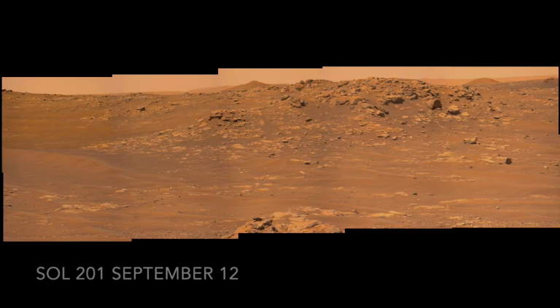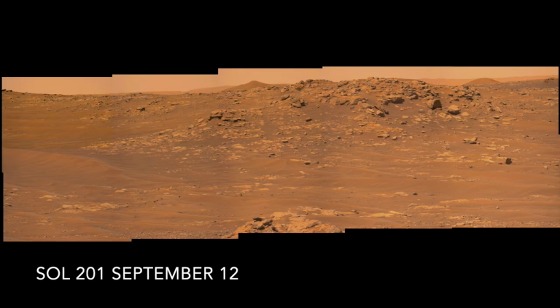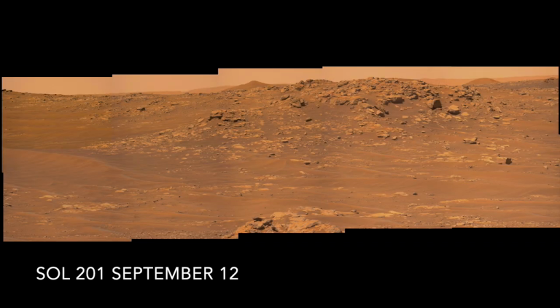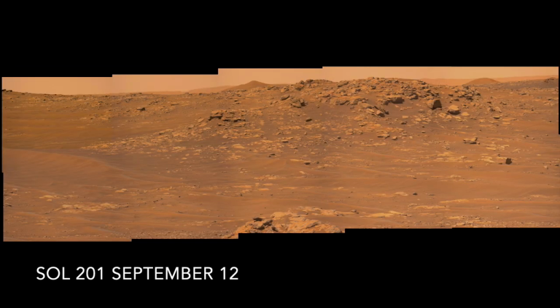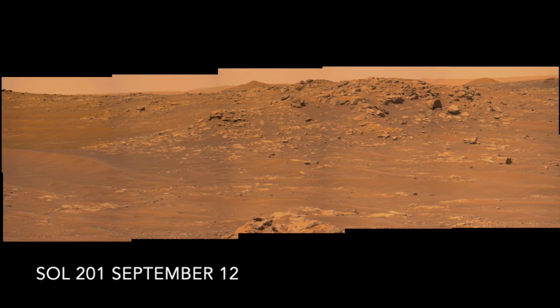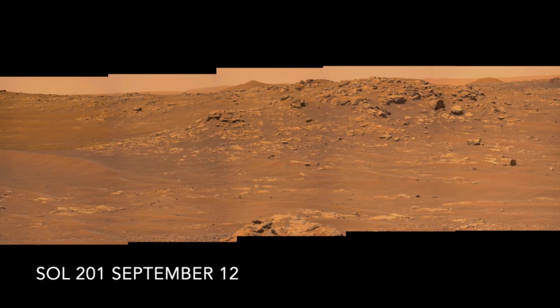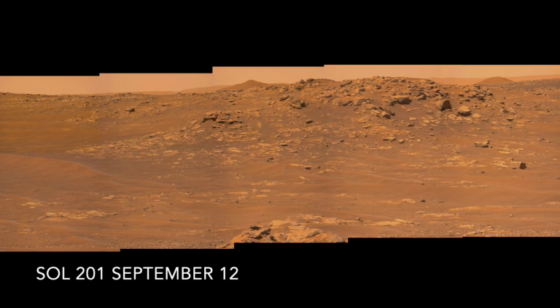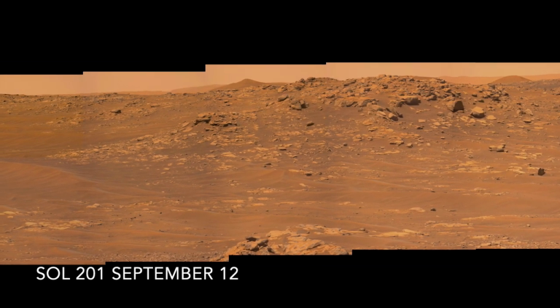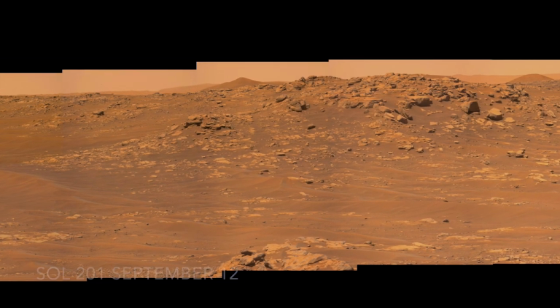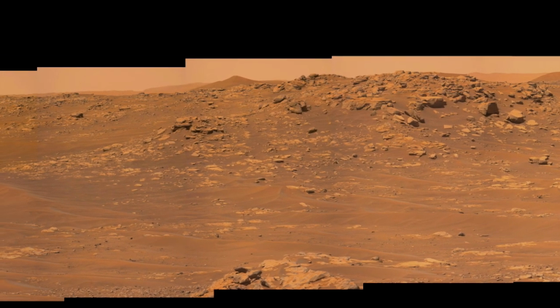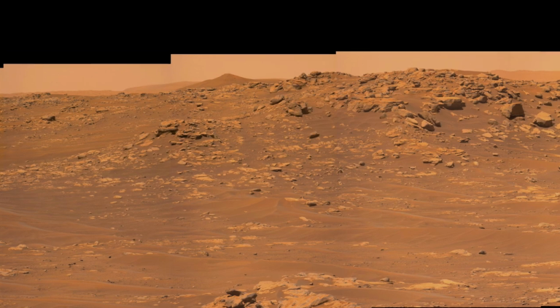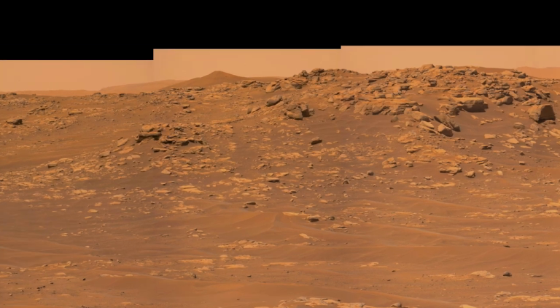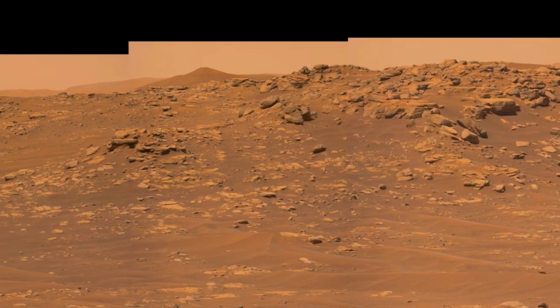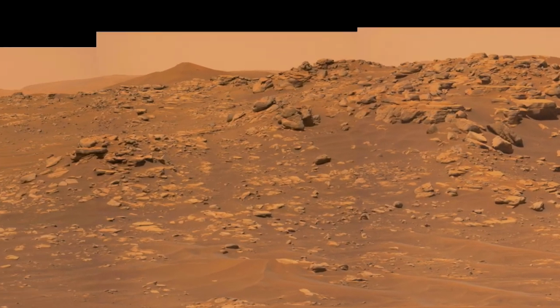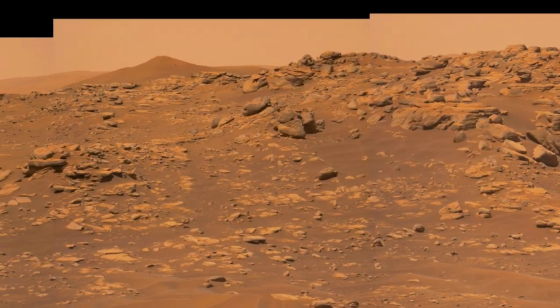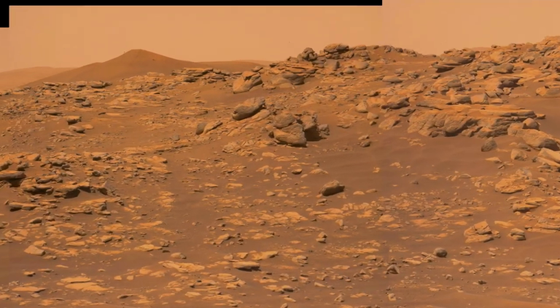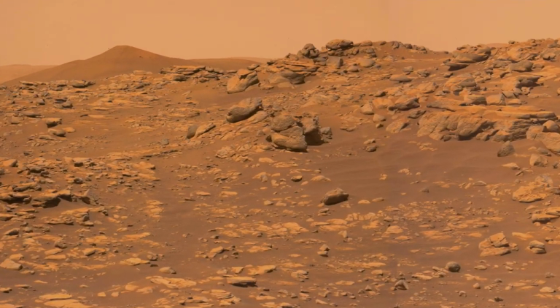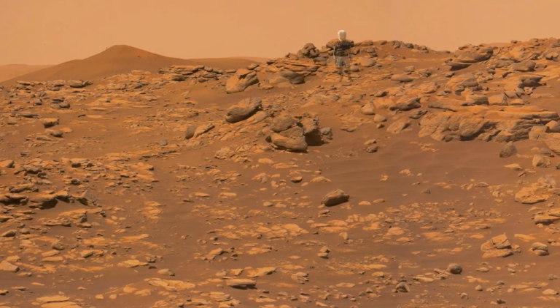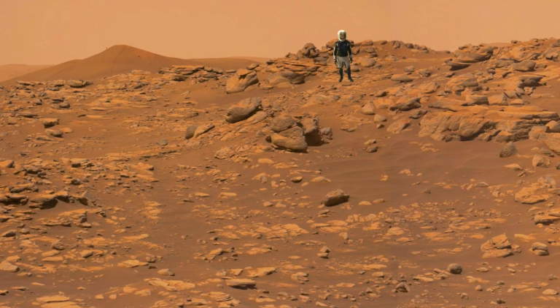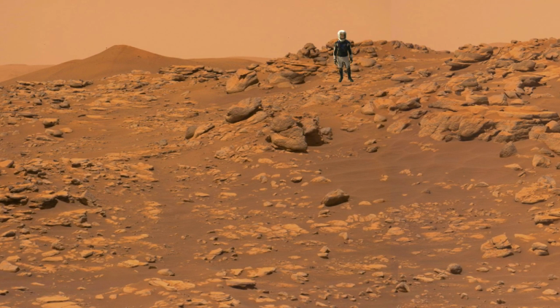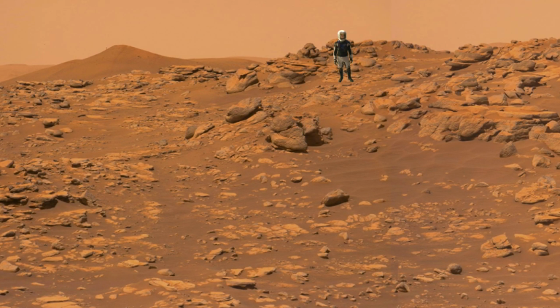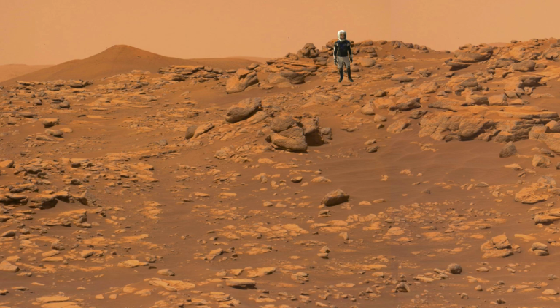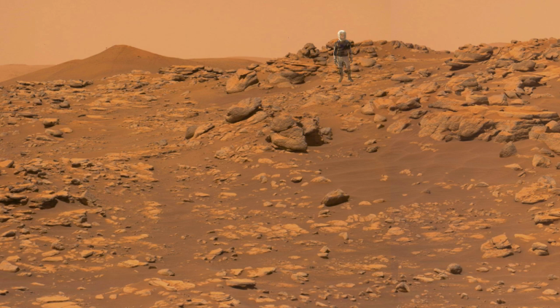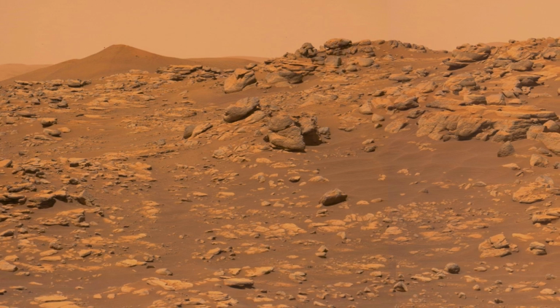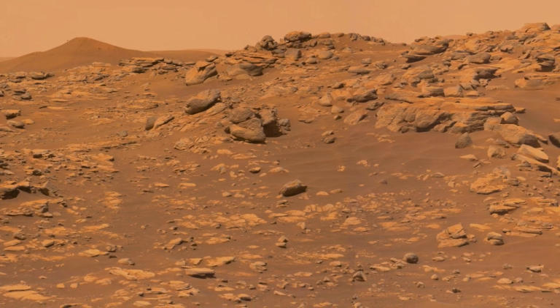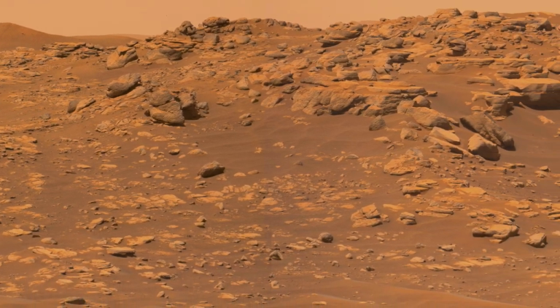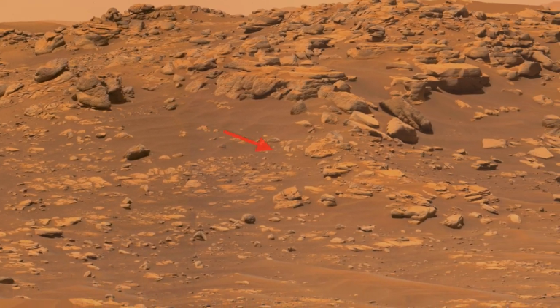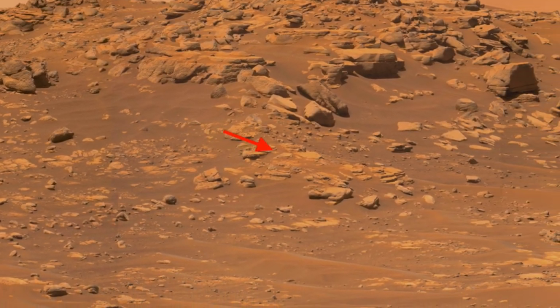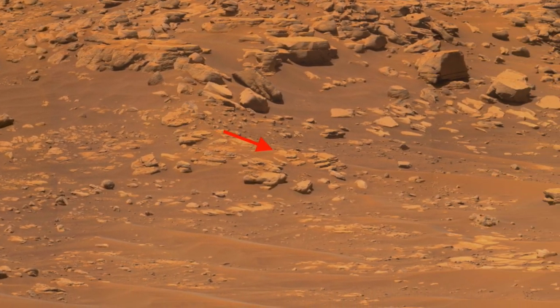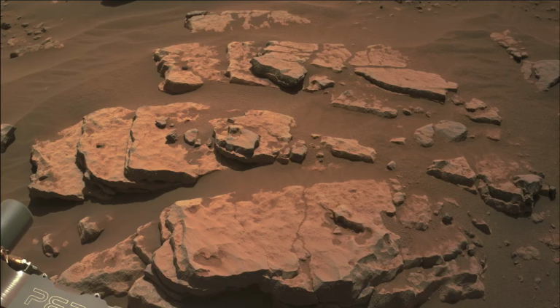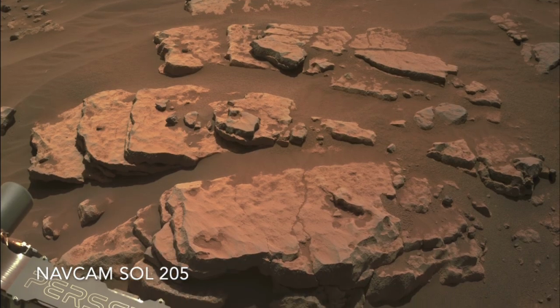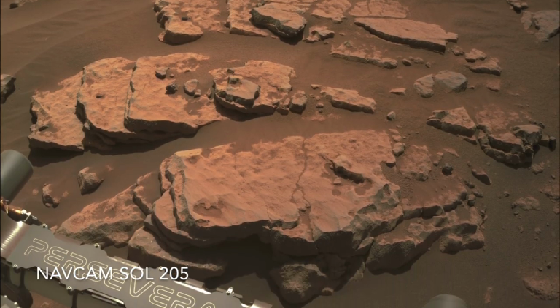Here's the view from MastCam-Z when Perseverance entered CETA. It spent most of its time up on a ridge of rocks where it collected two samples. But before that, it first visited these slabby, dust-covered outcrops.